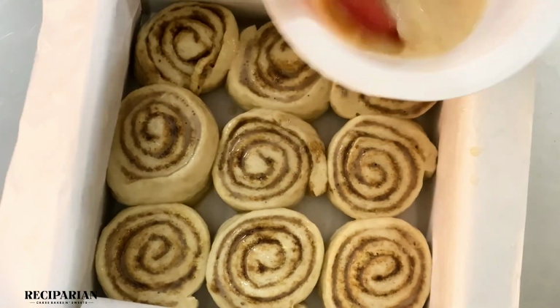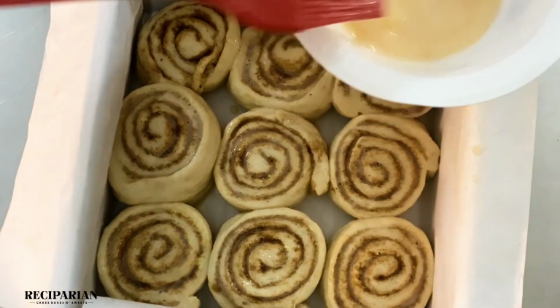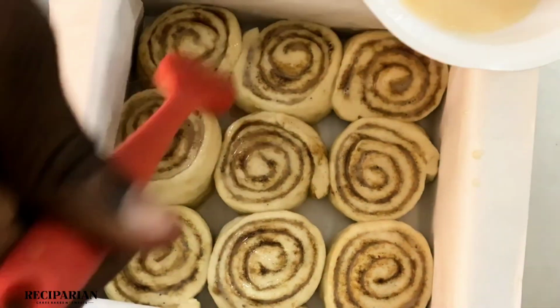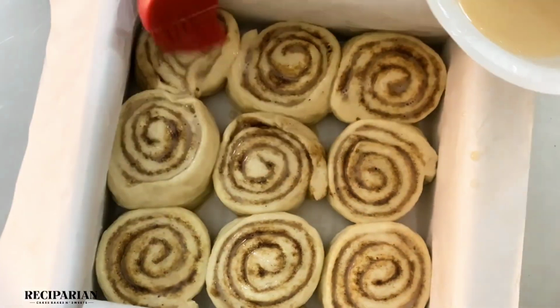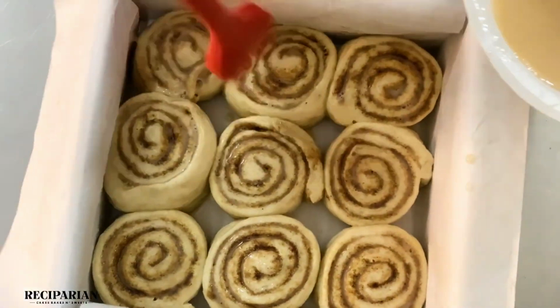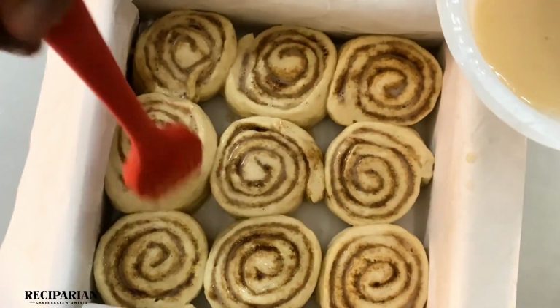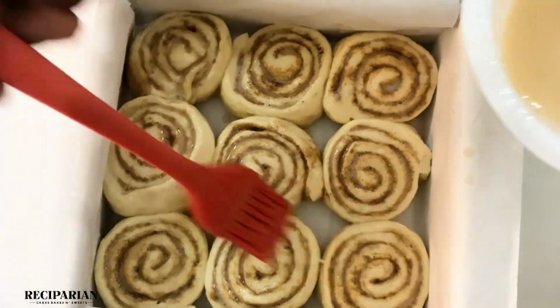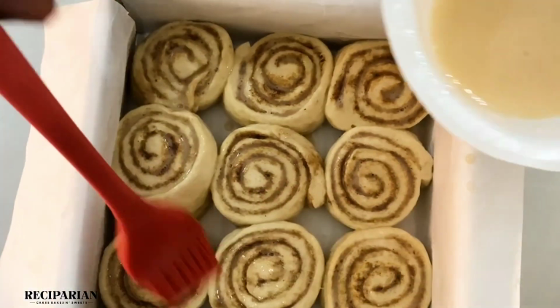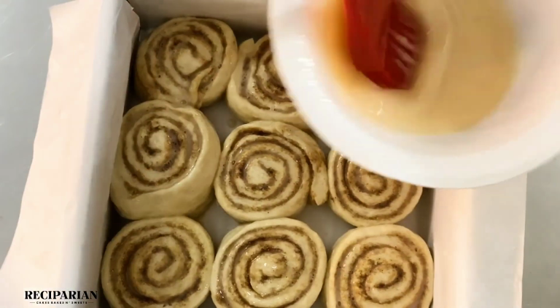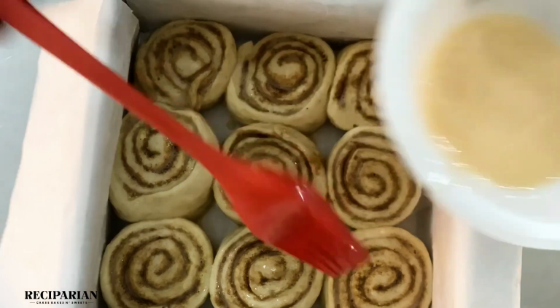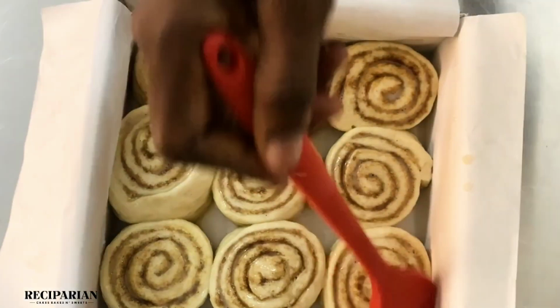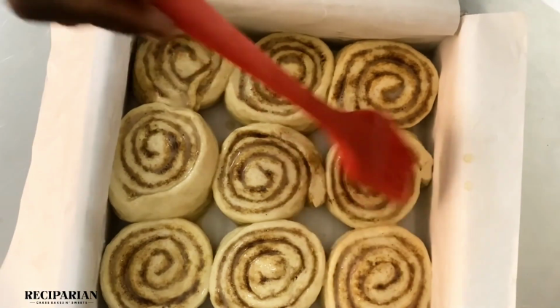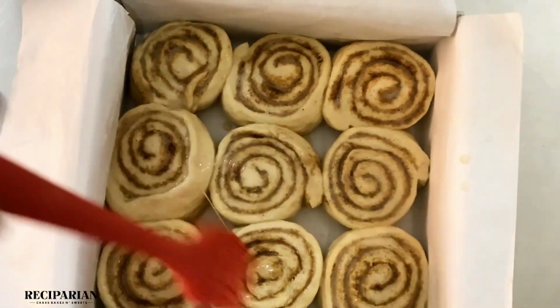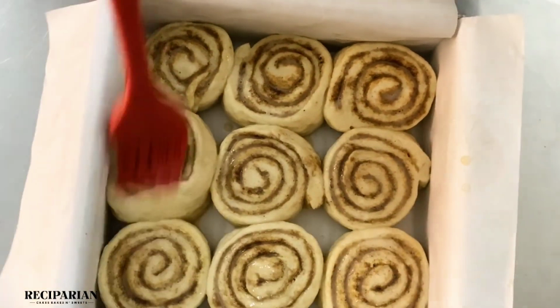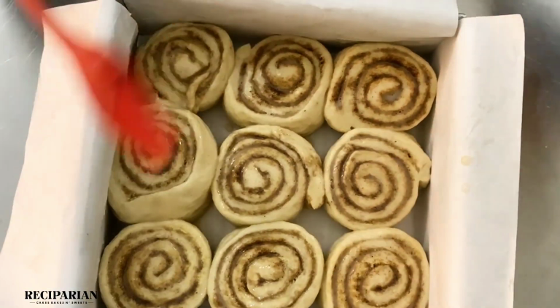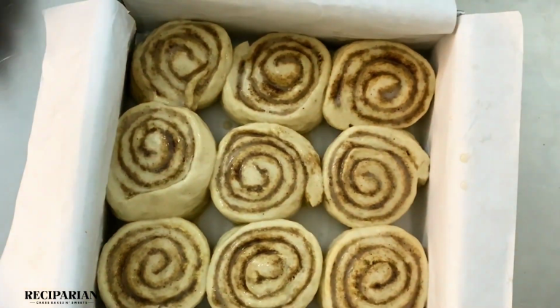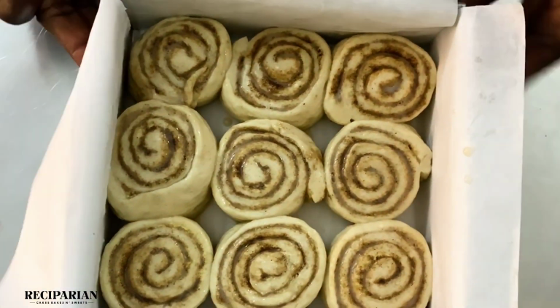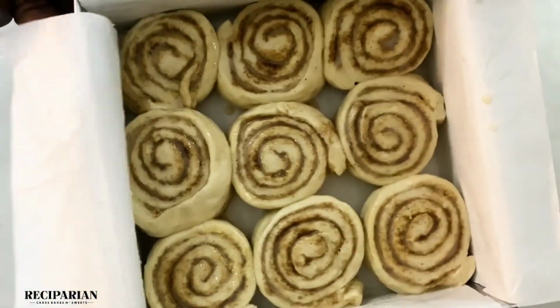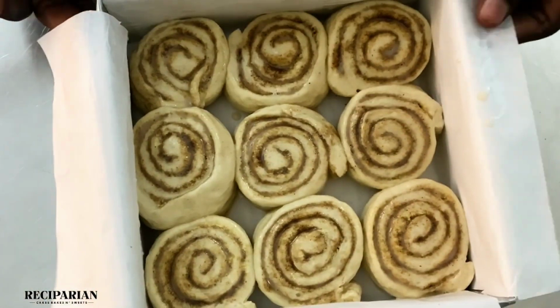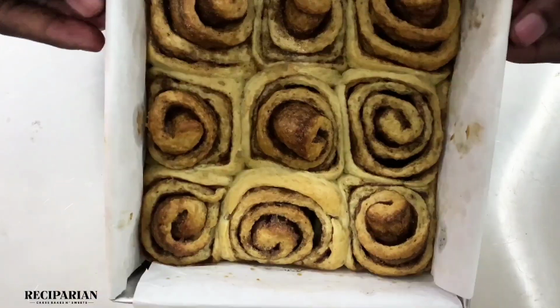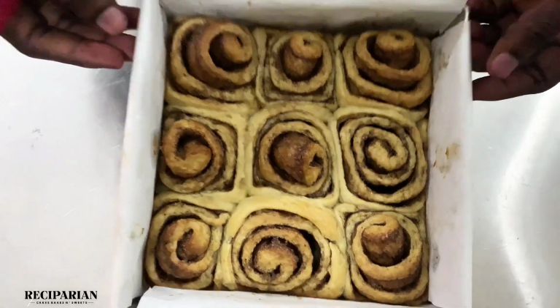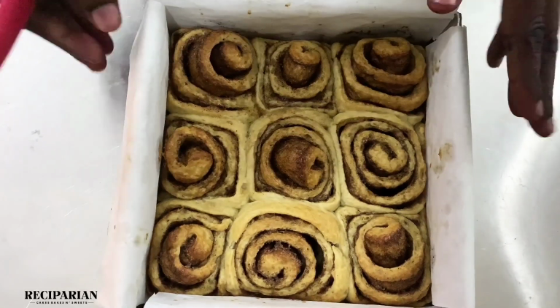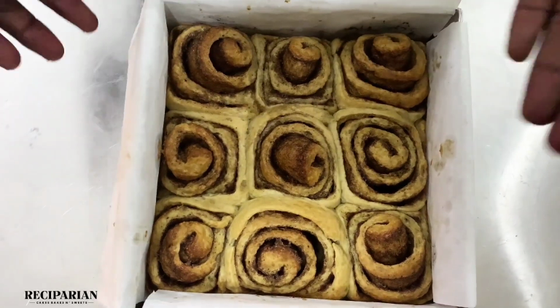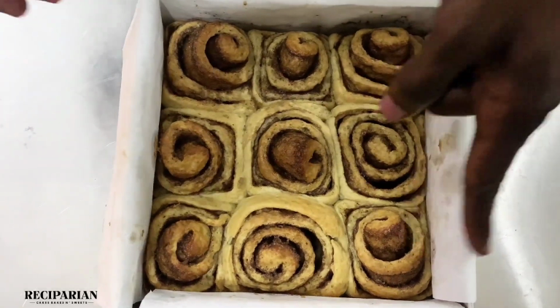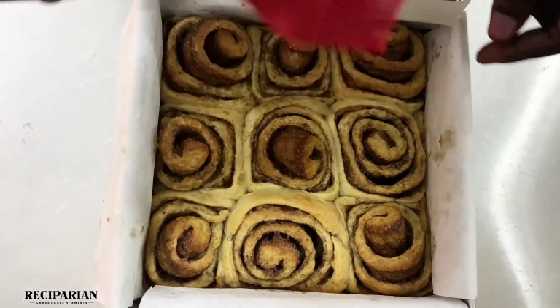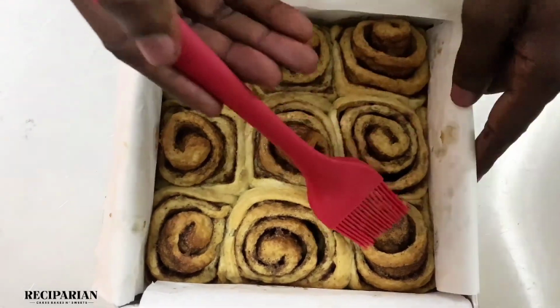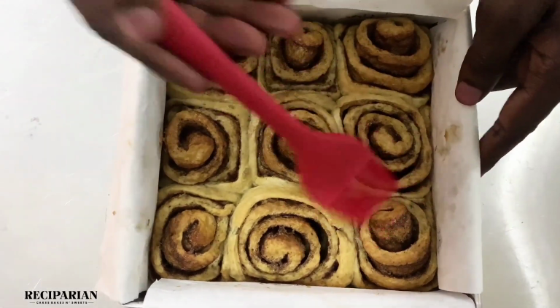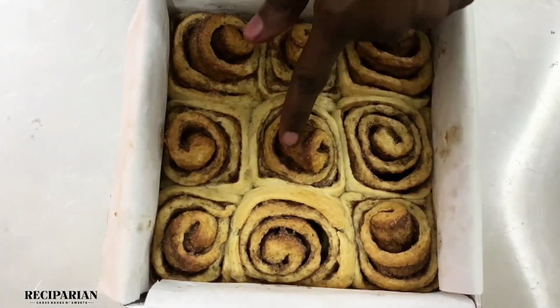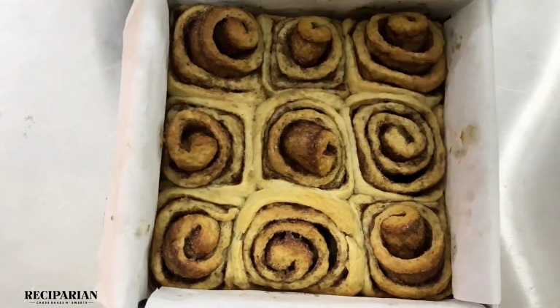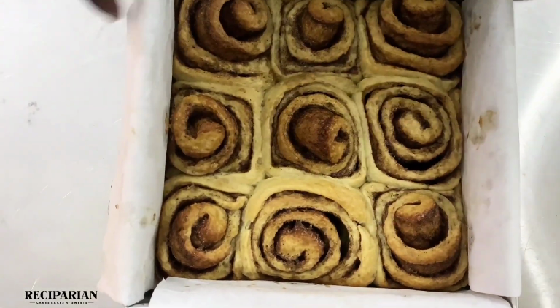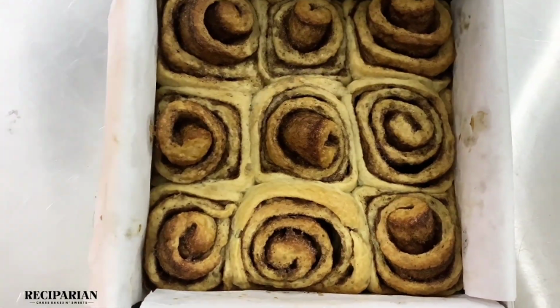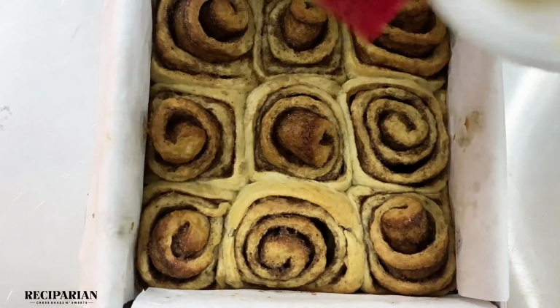Ovens are different, so I would suggest you watch and check yours at about 25 or 30 minutes. When it's baked it should be browned on the top and on the sides, just like this.